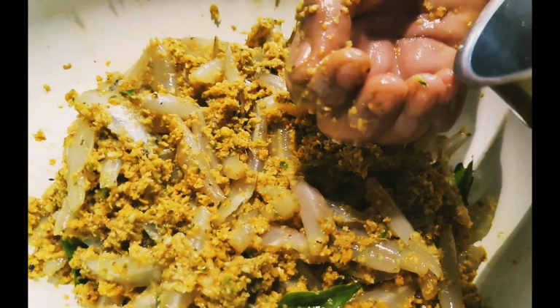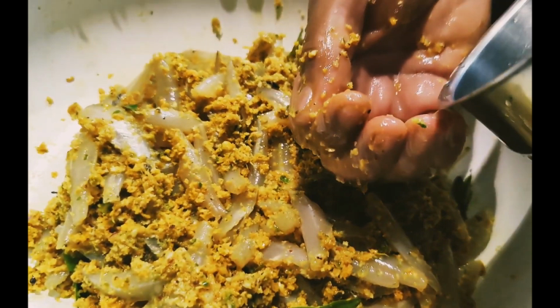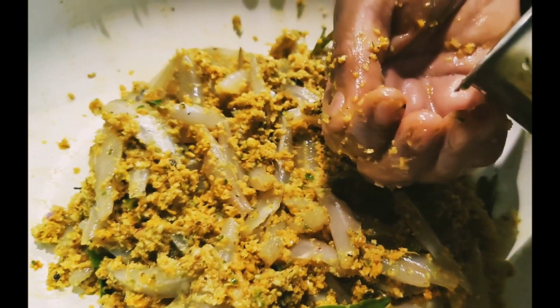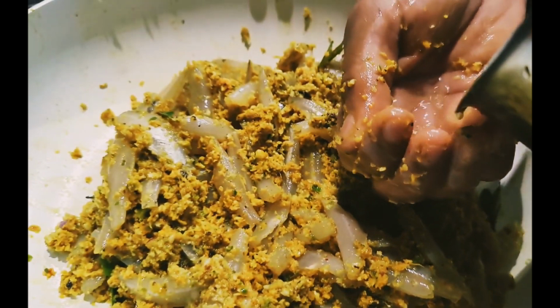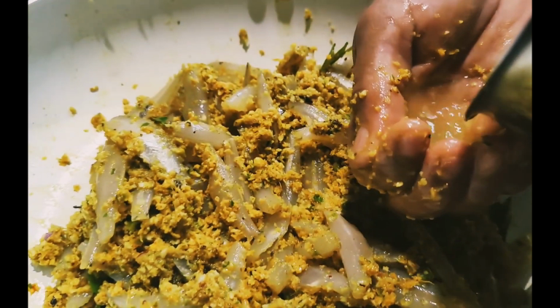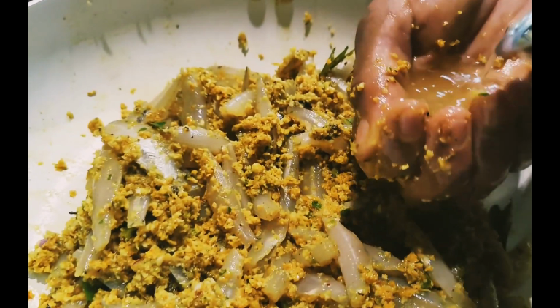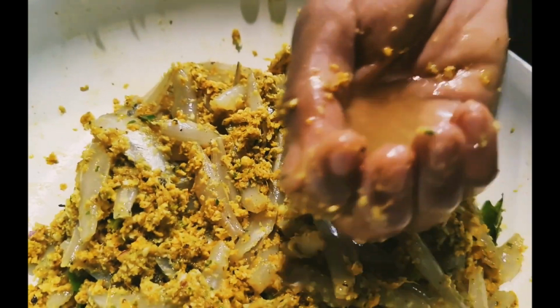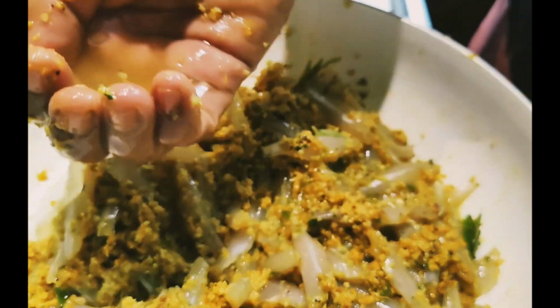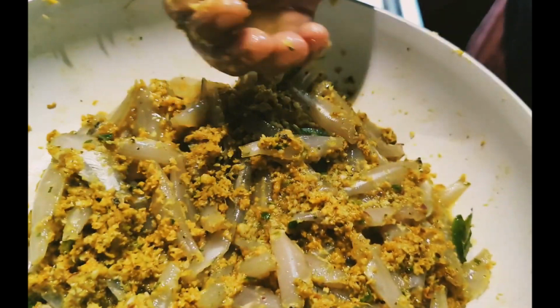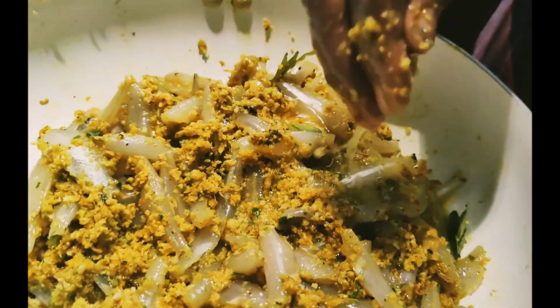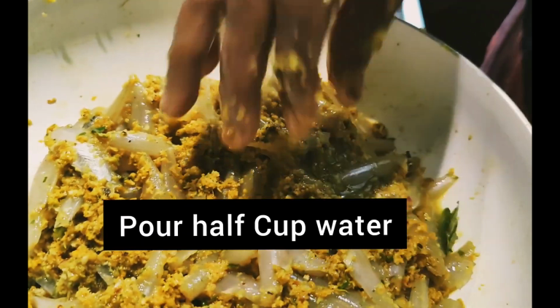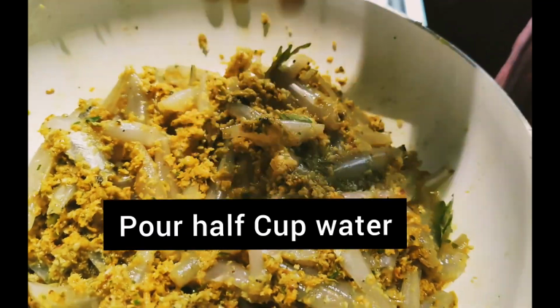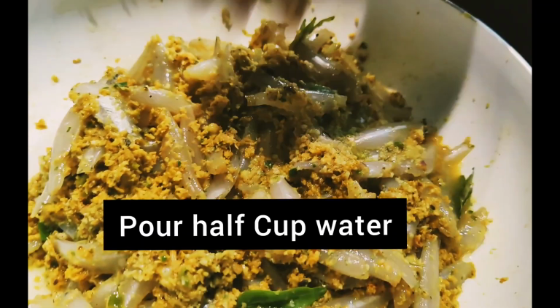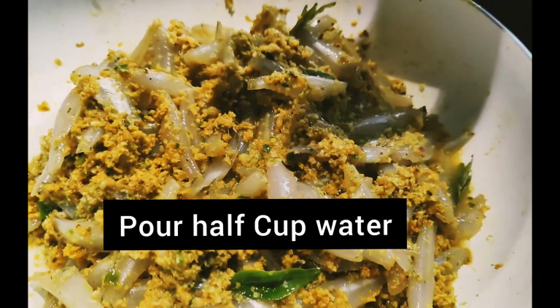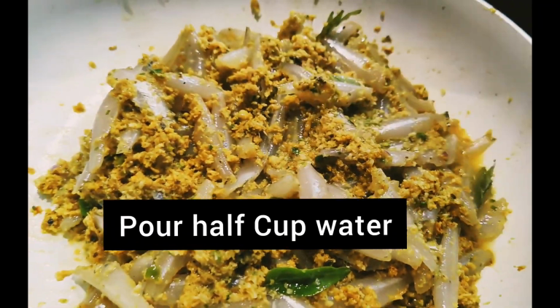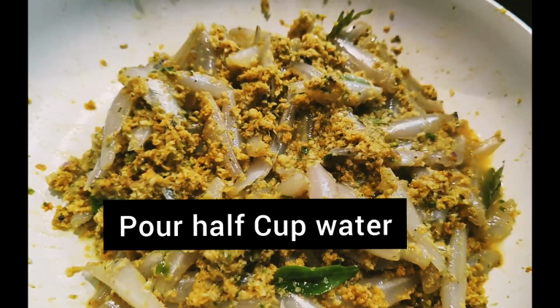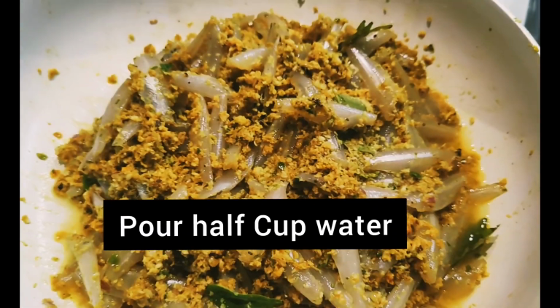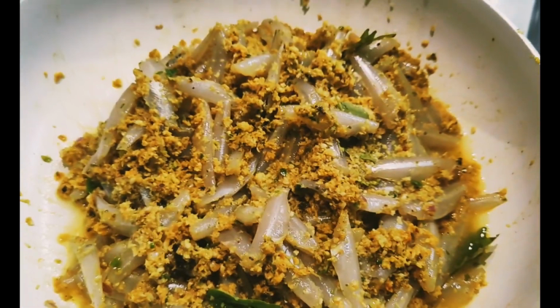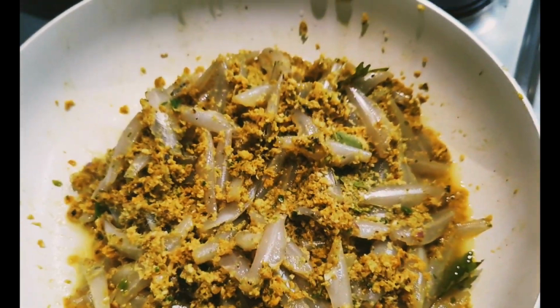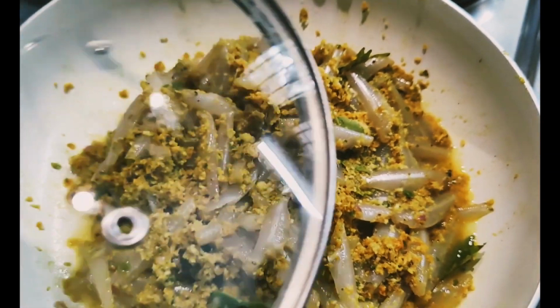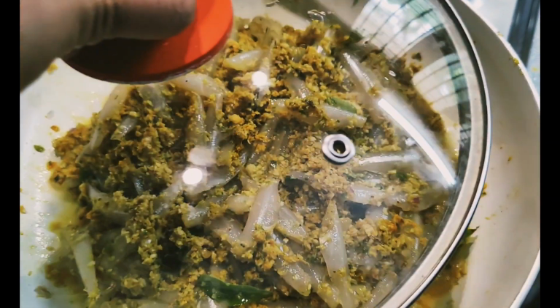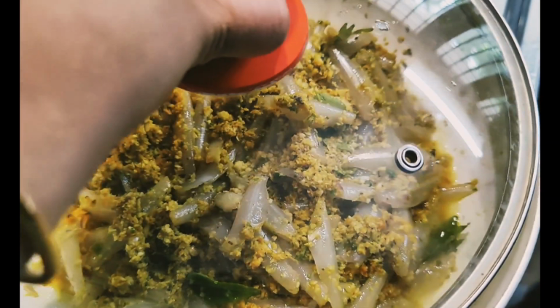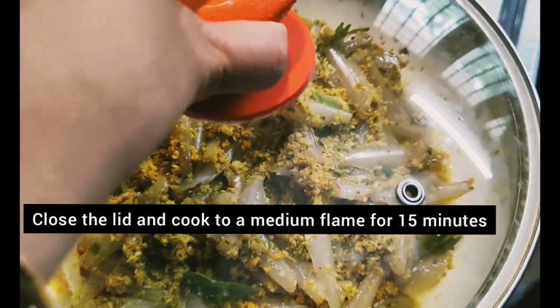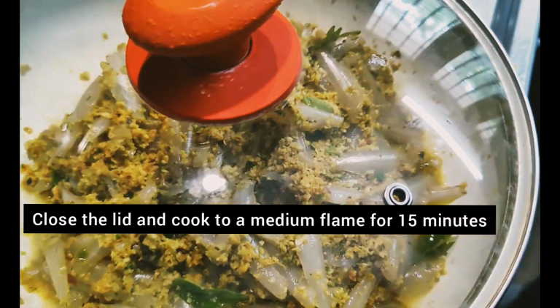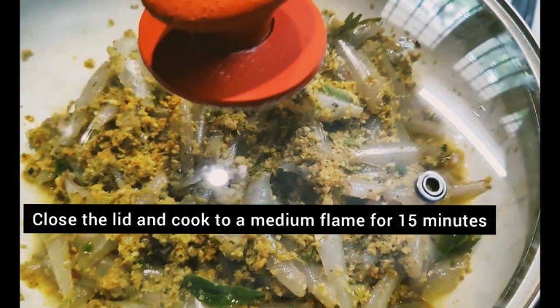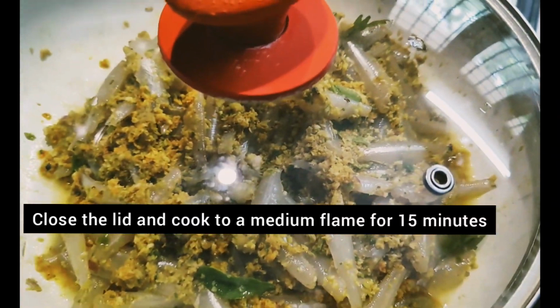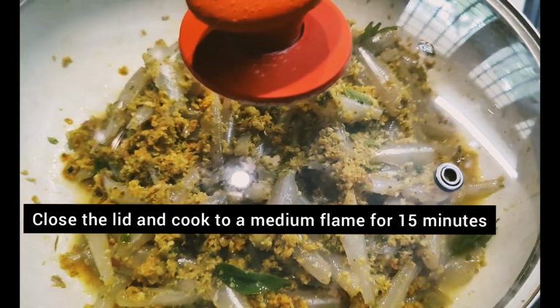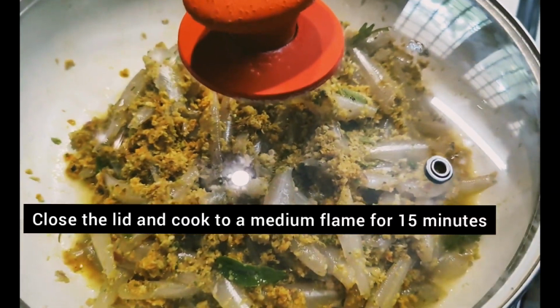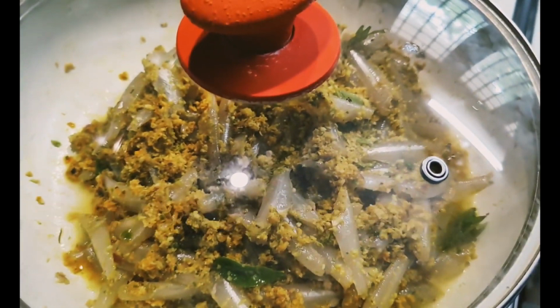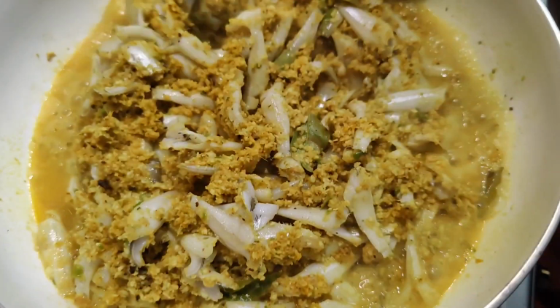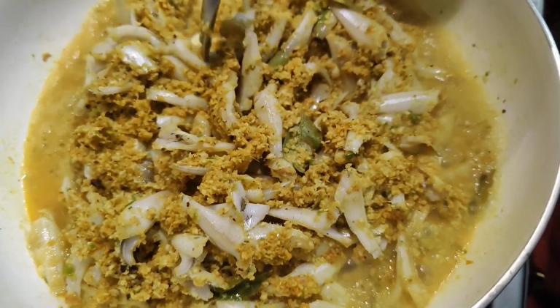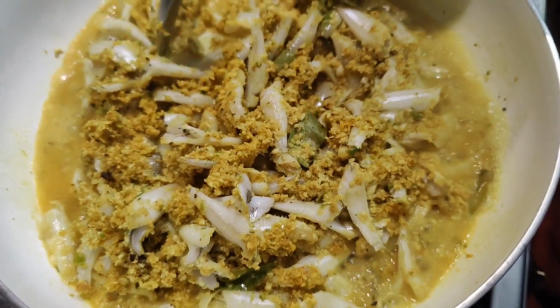I will mix it in — half a cup, then 1 tablespoon. I will blend it in a little bit, about 10 minutes a little bit.